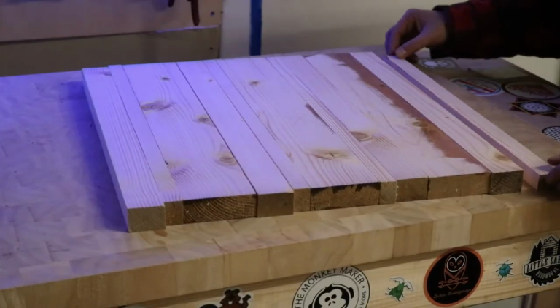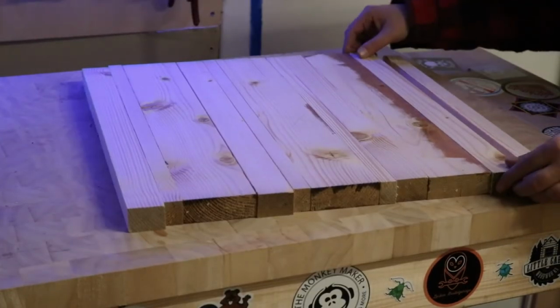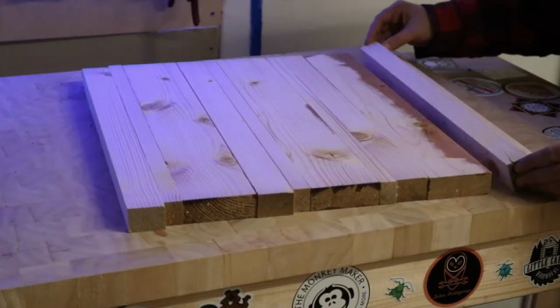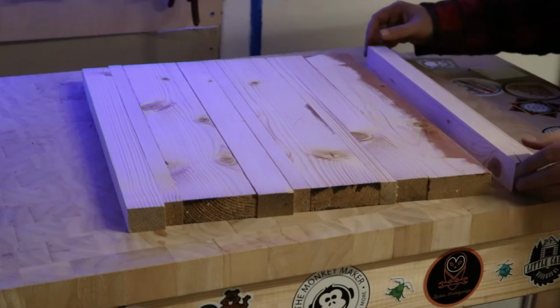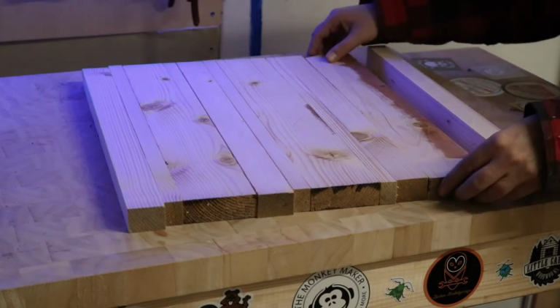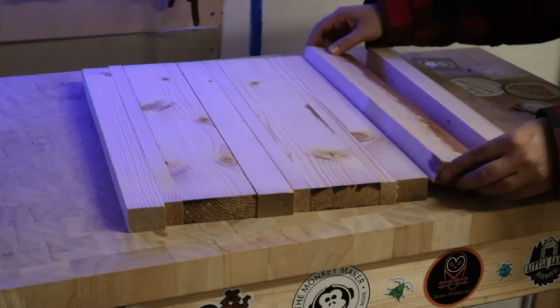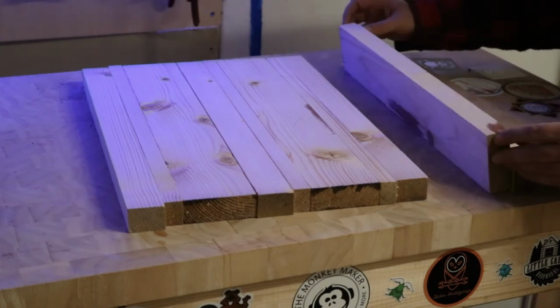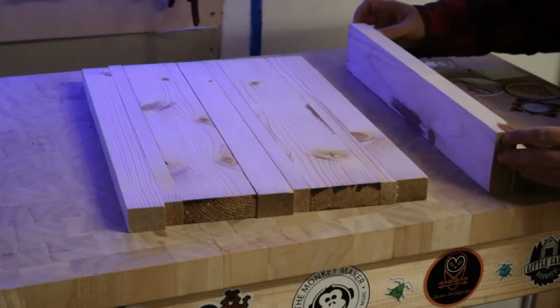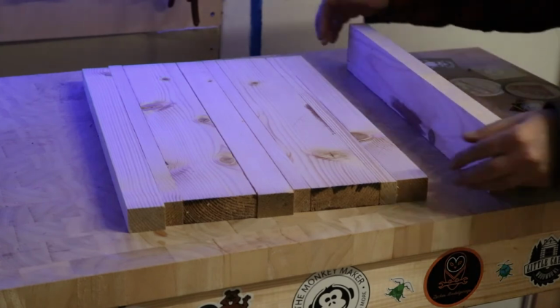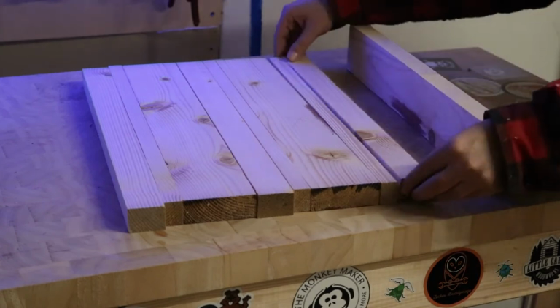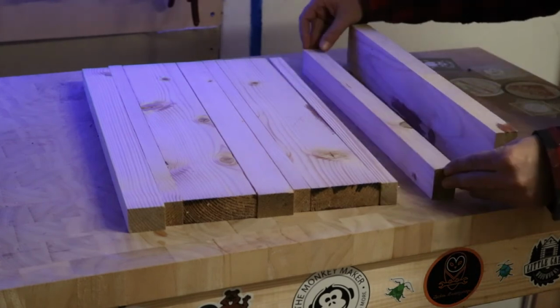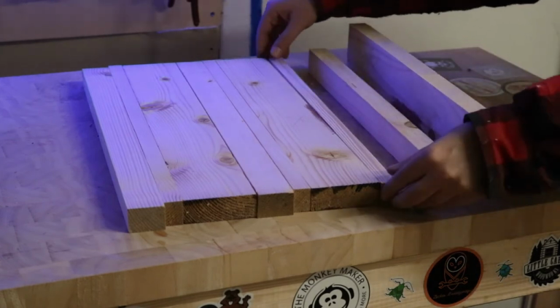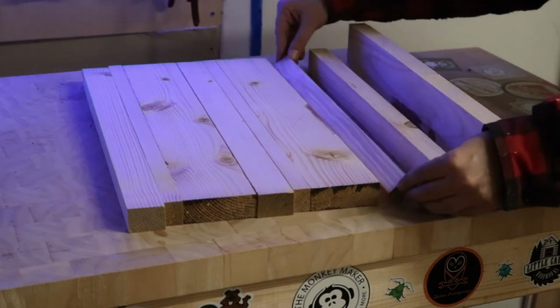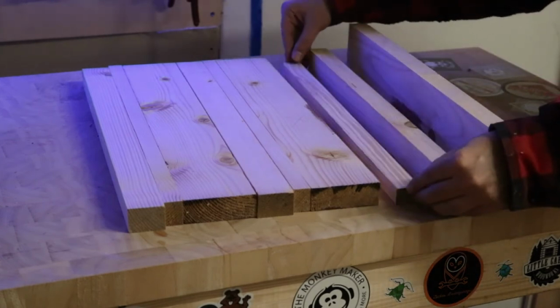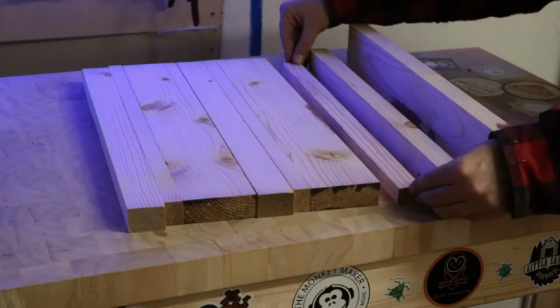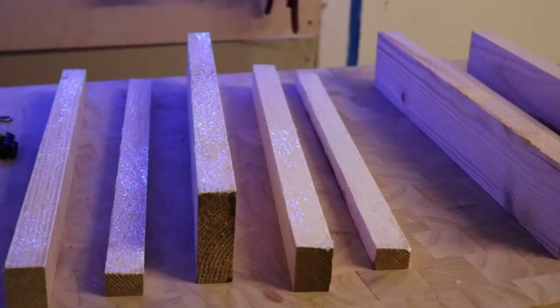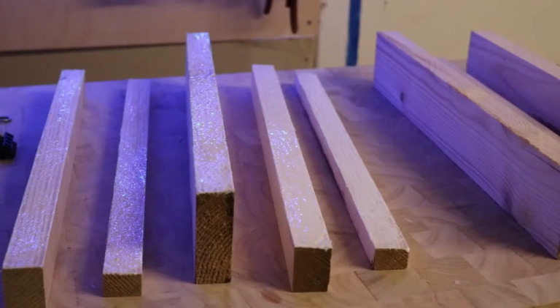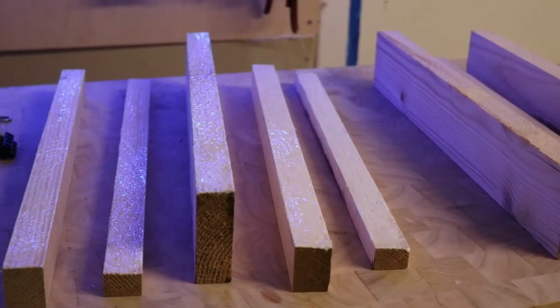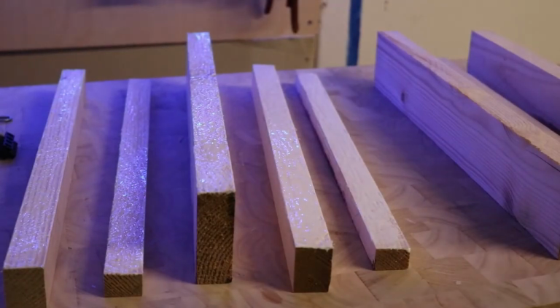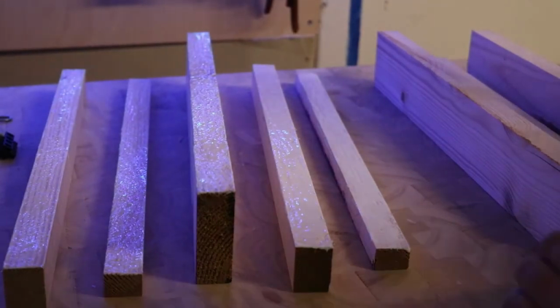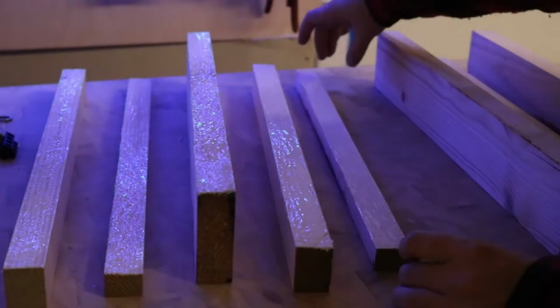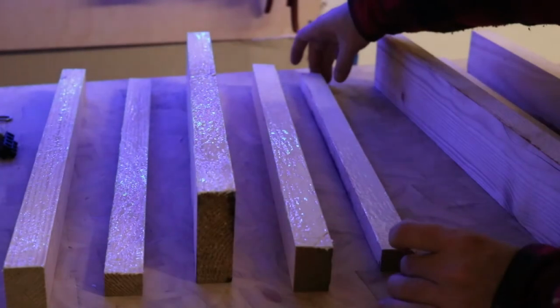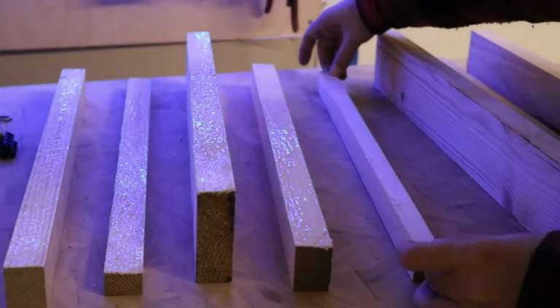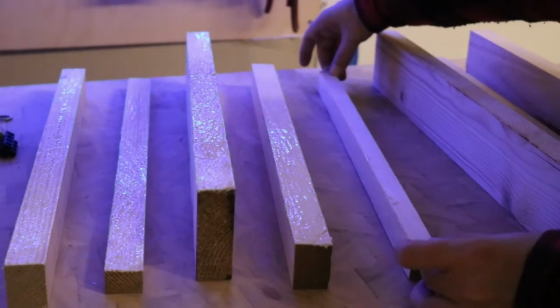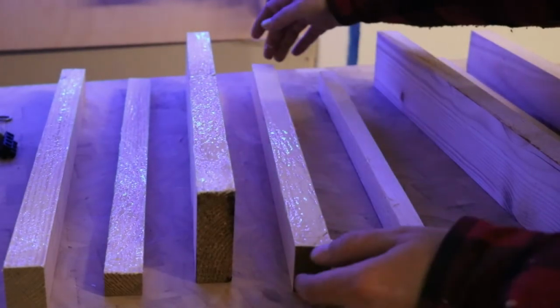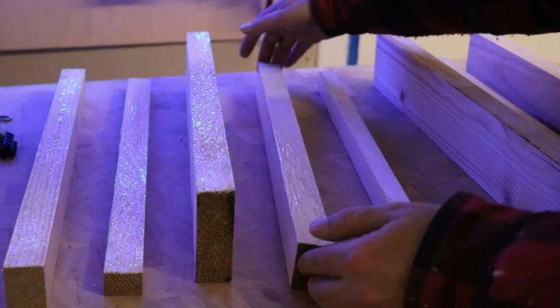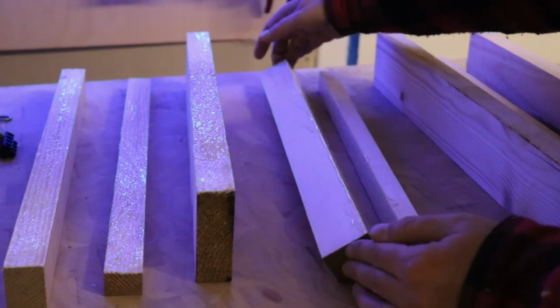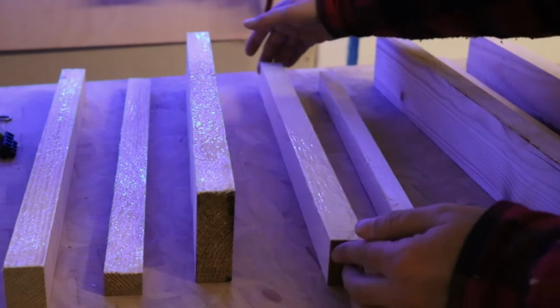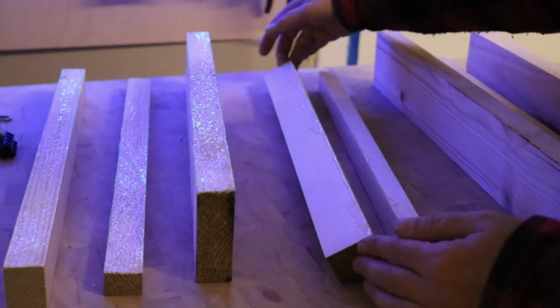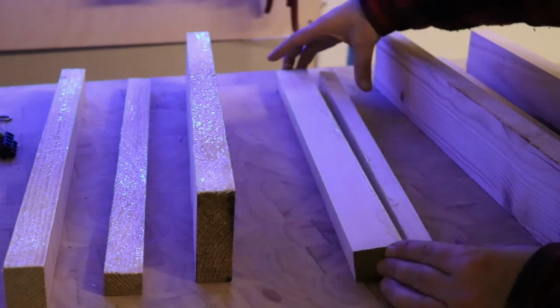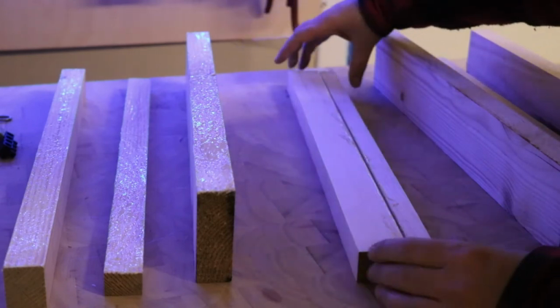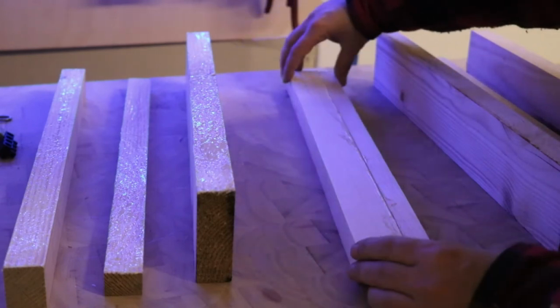I took the material from a pile of wood that I had salvaged some time ago, planed the parts all to the same thickness, and glued them up as one board. I then scraped off the excess glue and cut straight edges with the crosscut sled on the table saw.